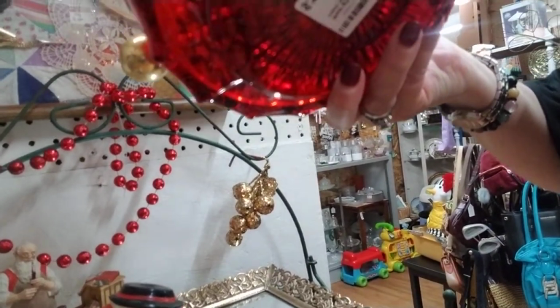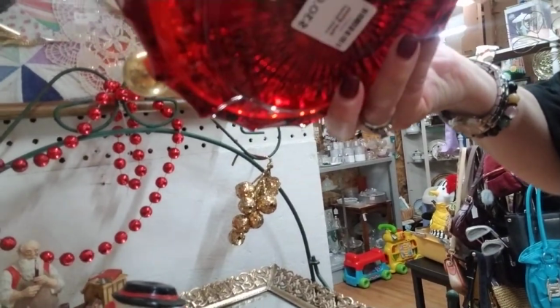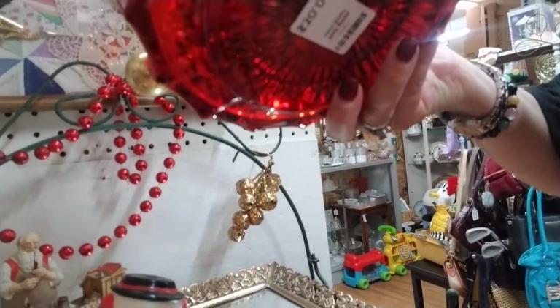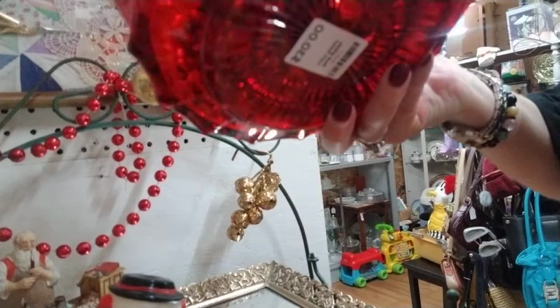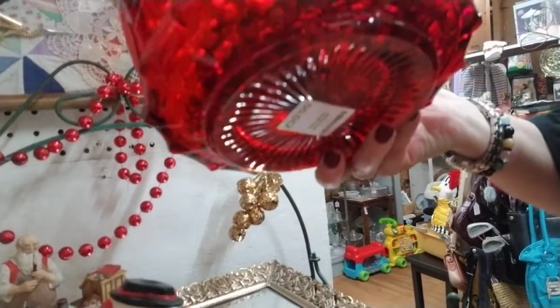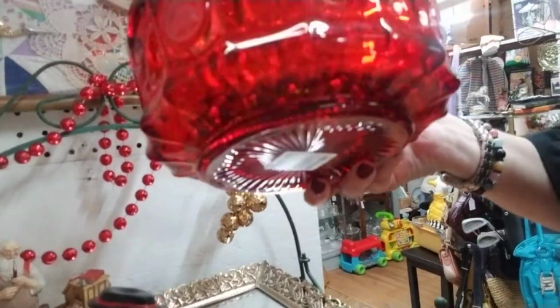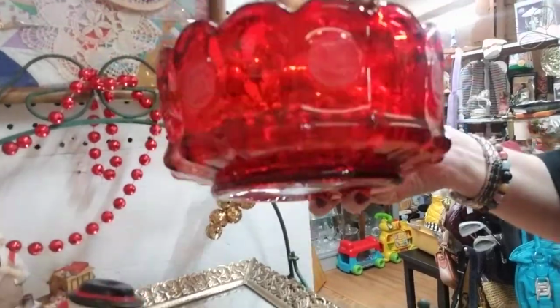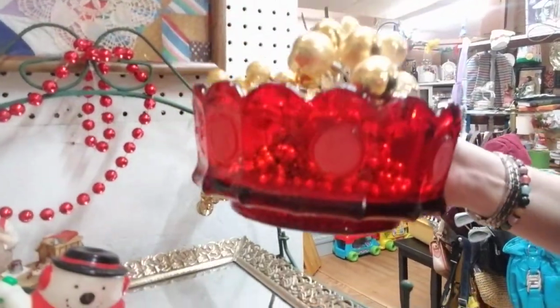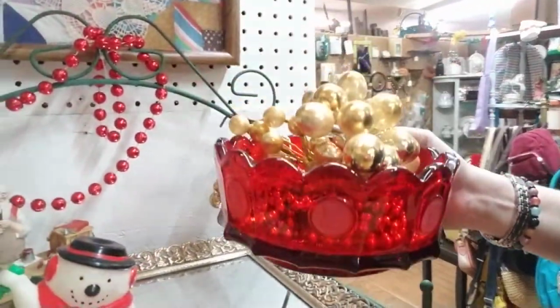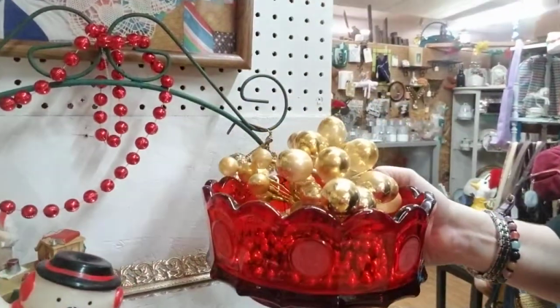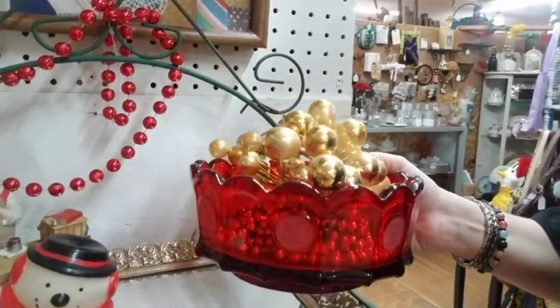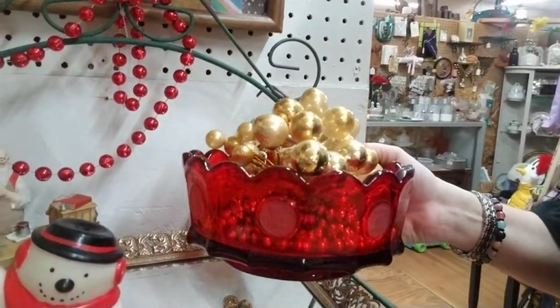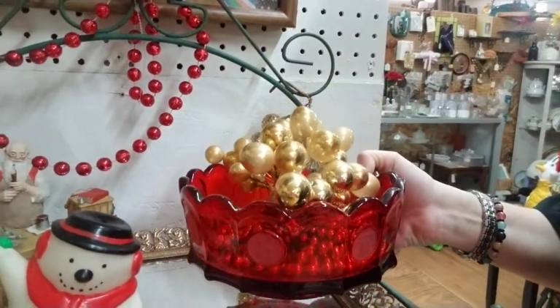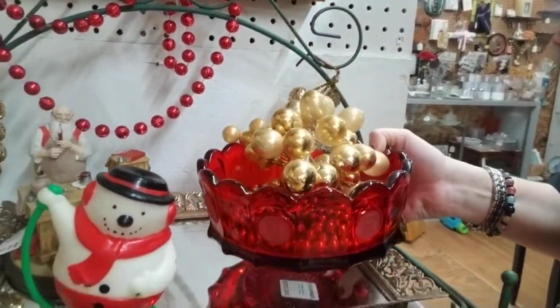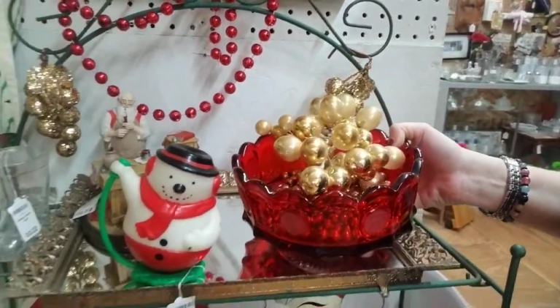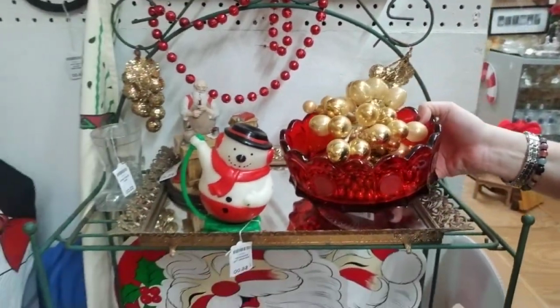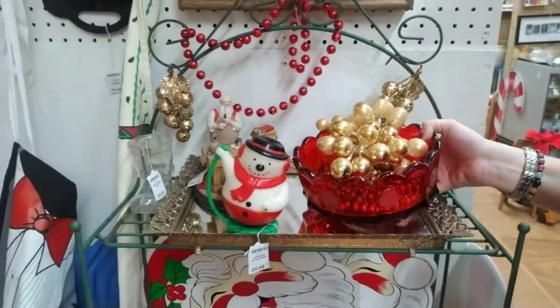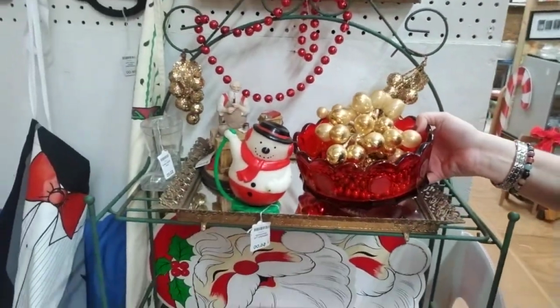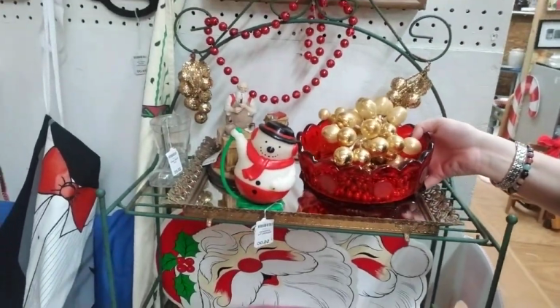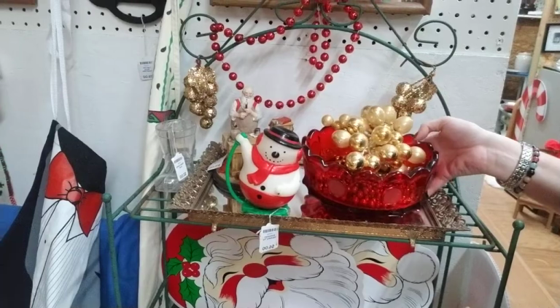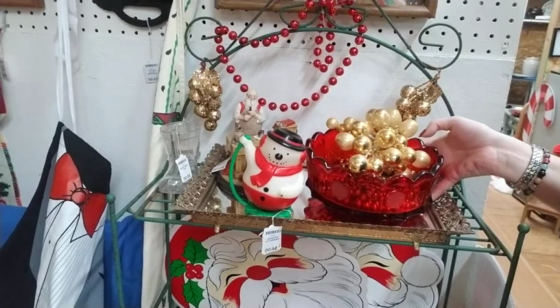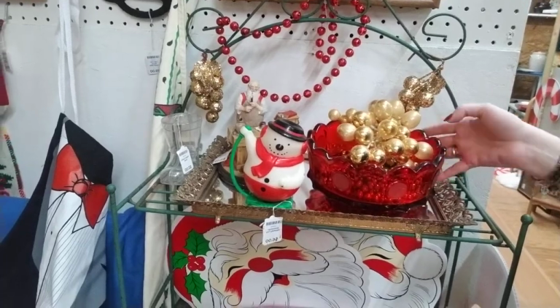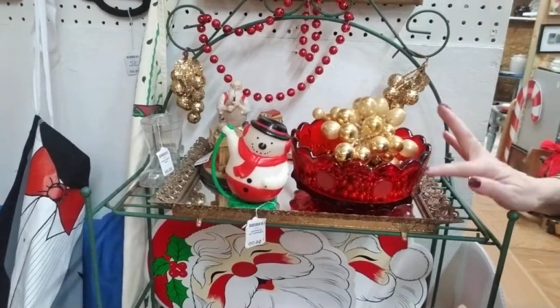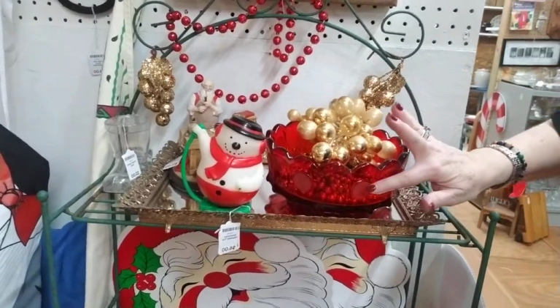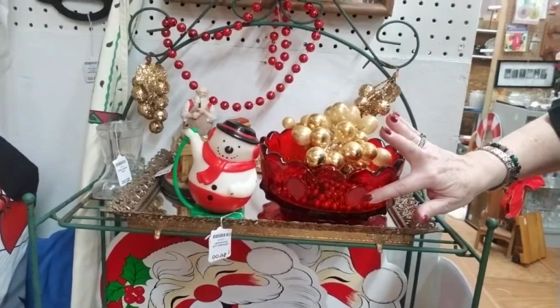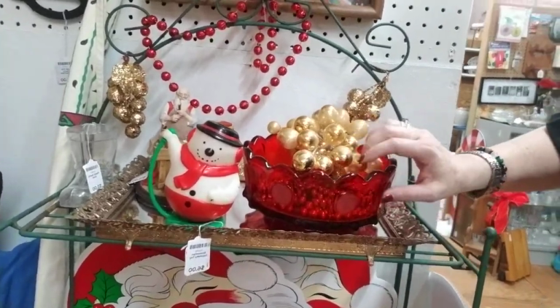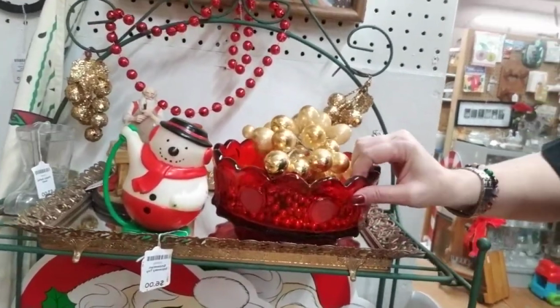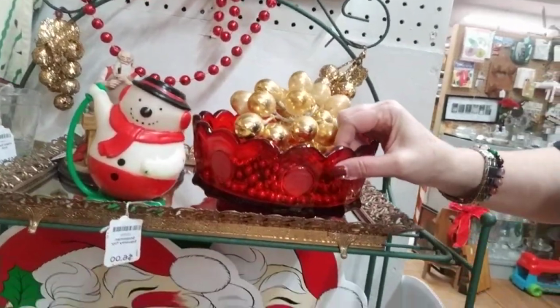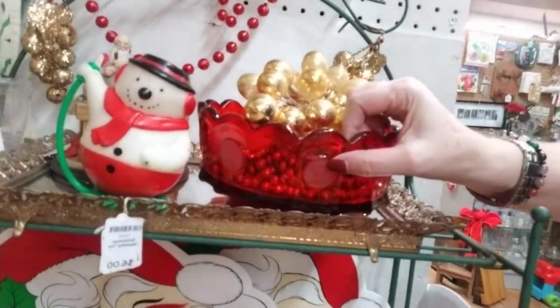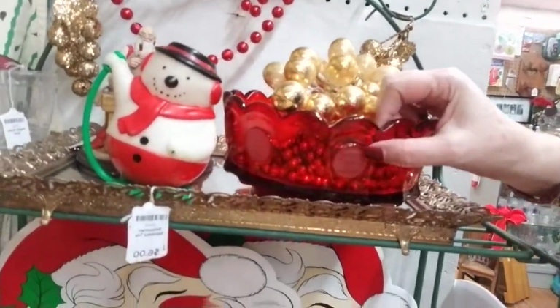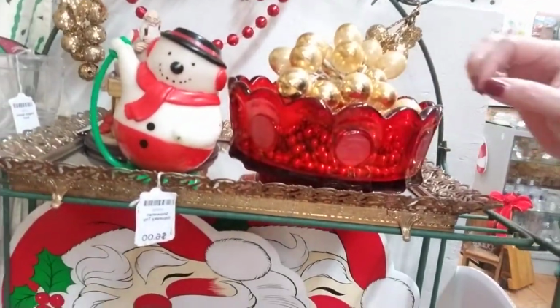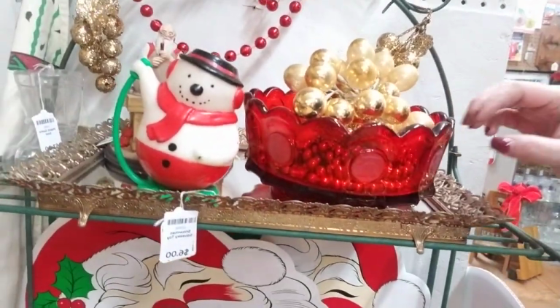It's a red glass coin bowl, $30. The way it's displayed, people probably look at it and just think it's a Christmas decoration, but it really is the deal.